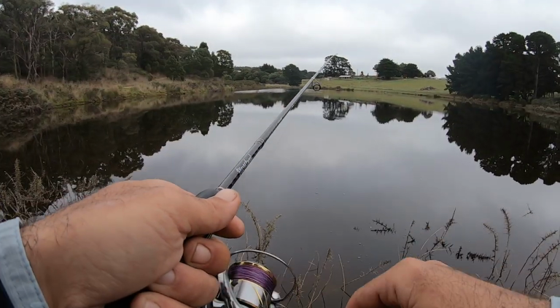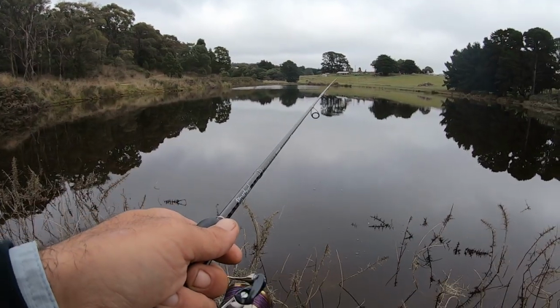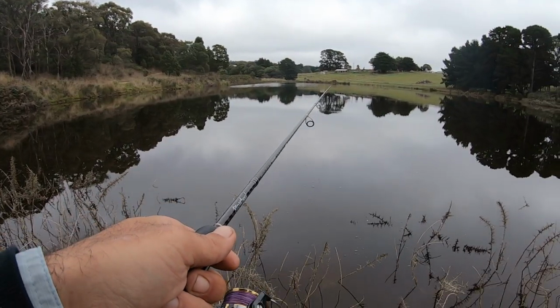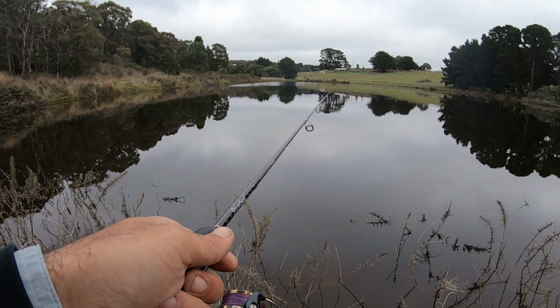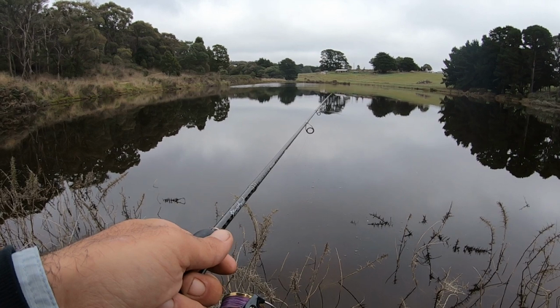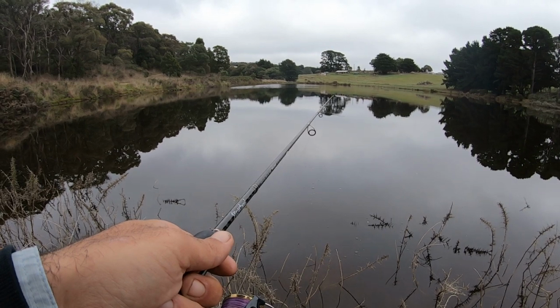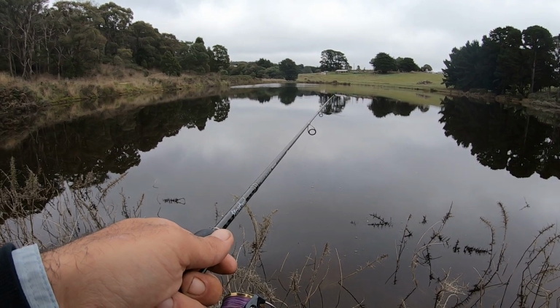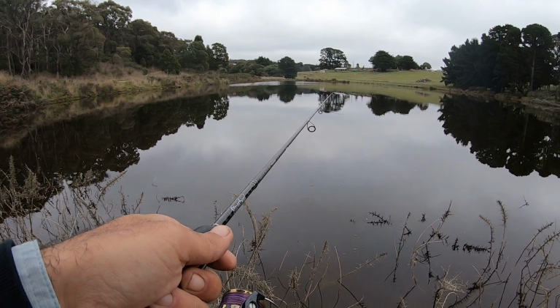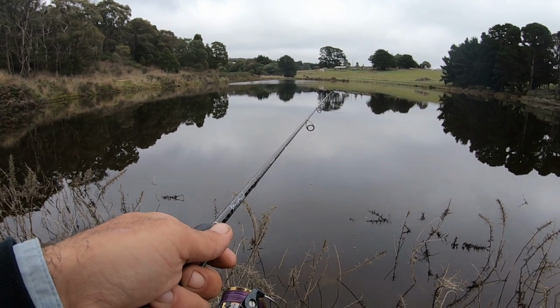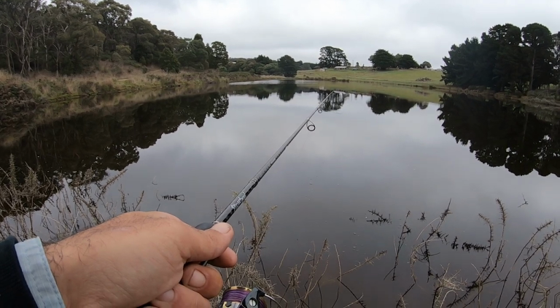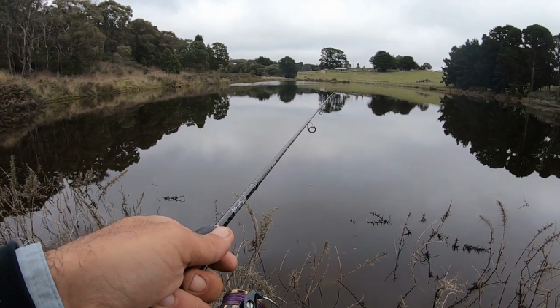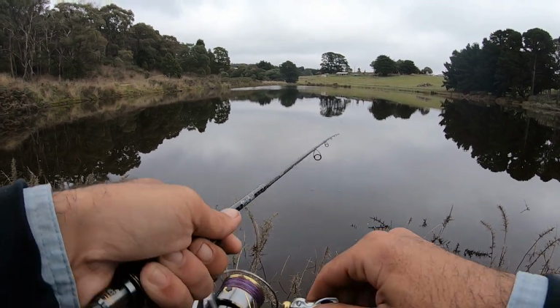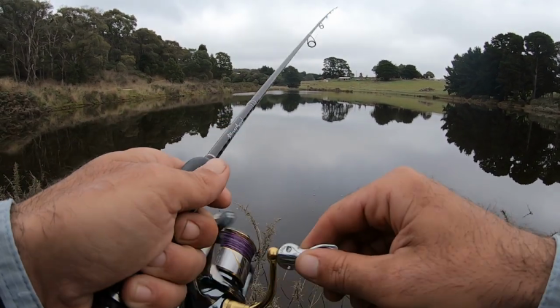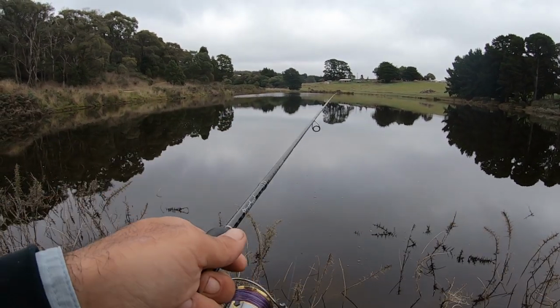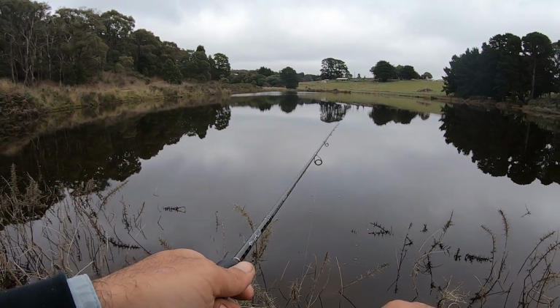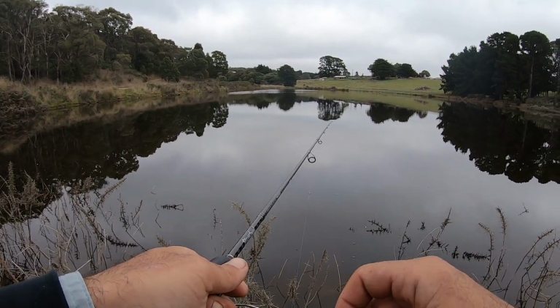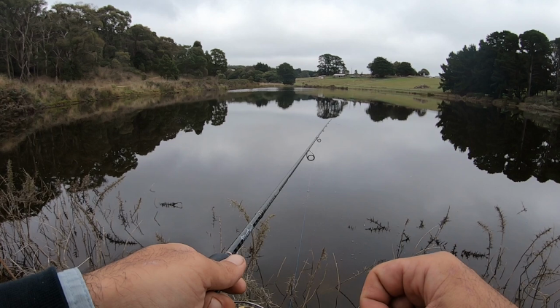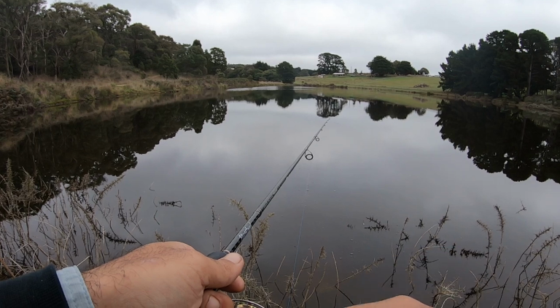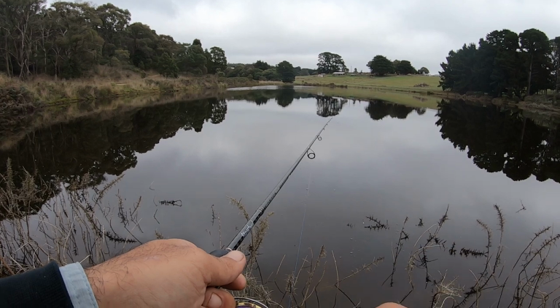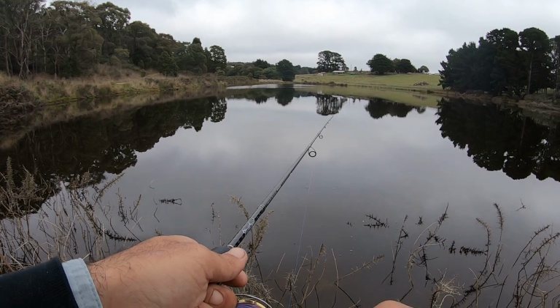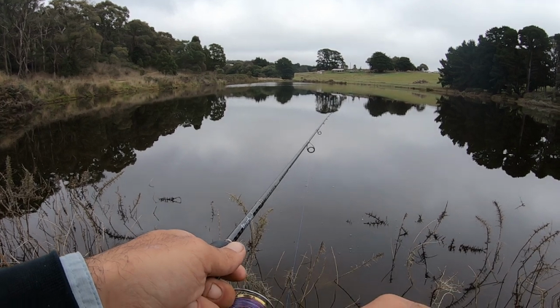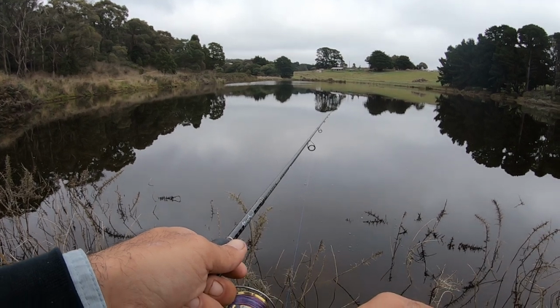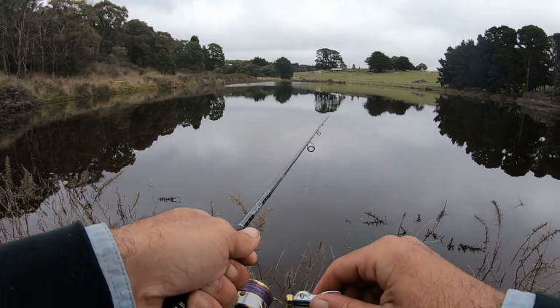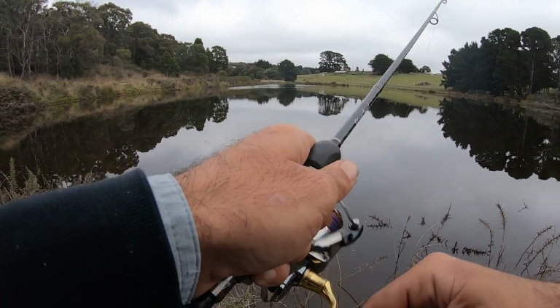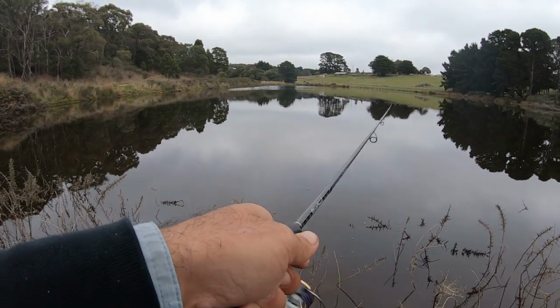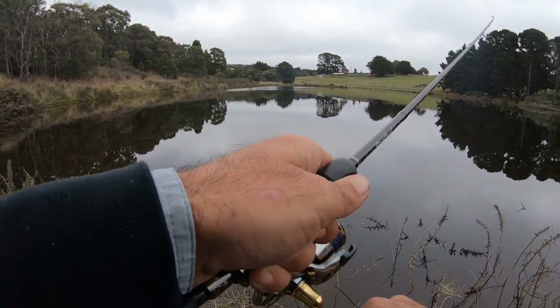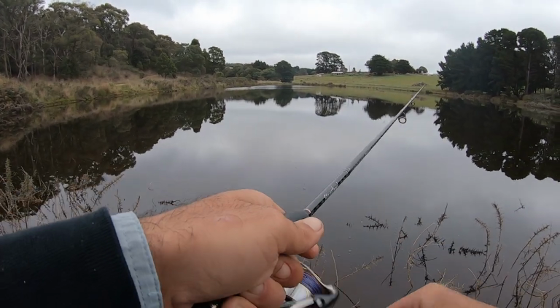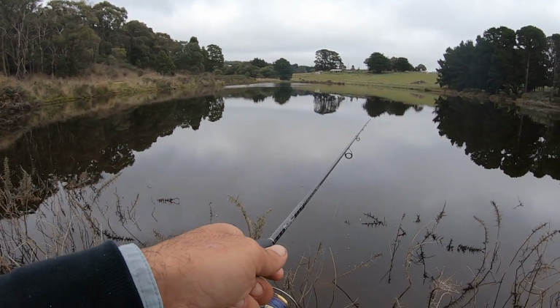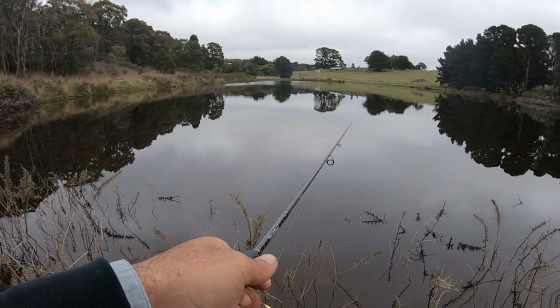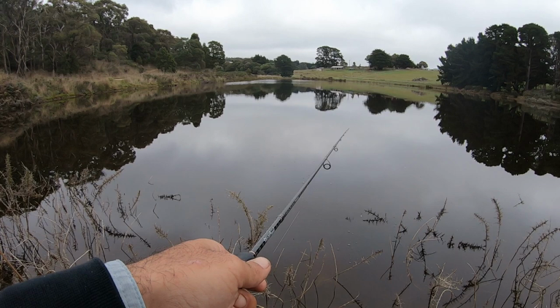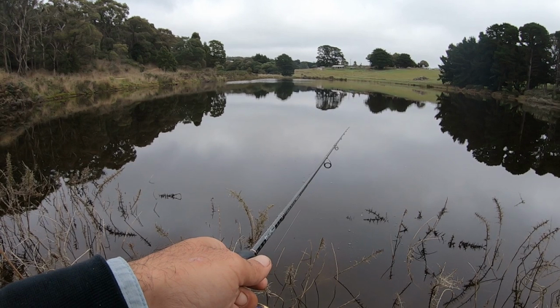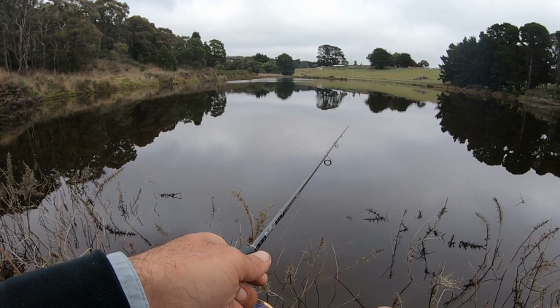That was a hit — little fish again. Big redfin don't muck around; they'll take it and you'll hook them. But the little ones, because they've got such a small mouth, they can be a little bit tedious sometimes.